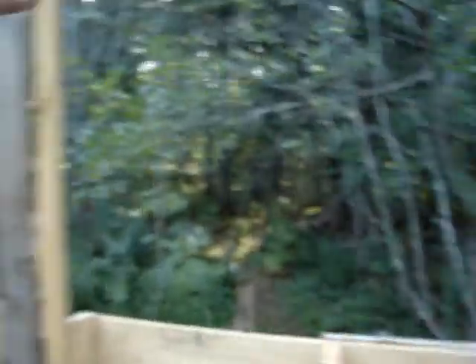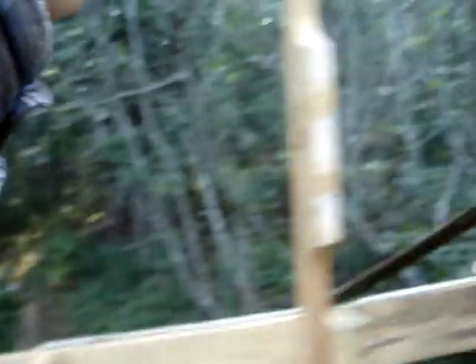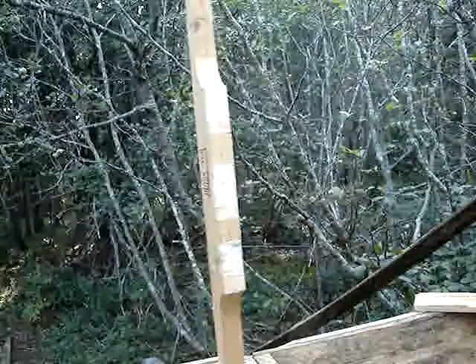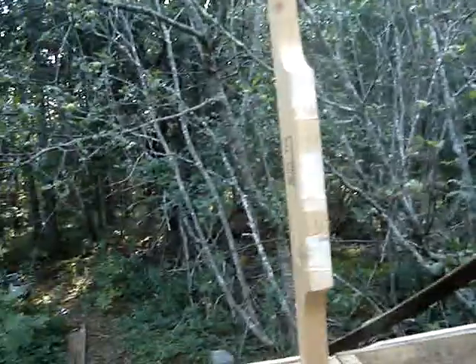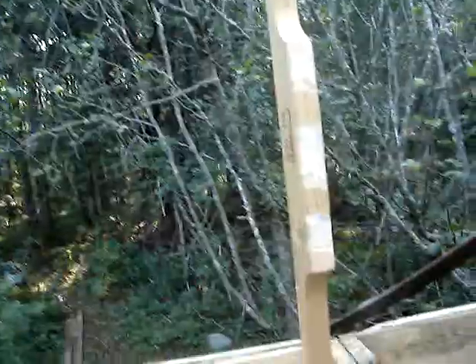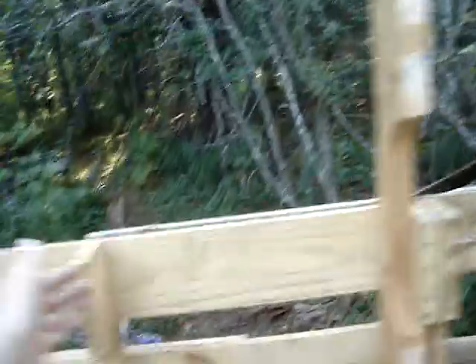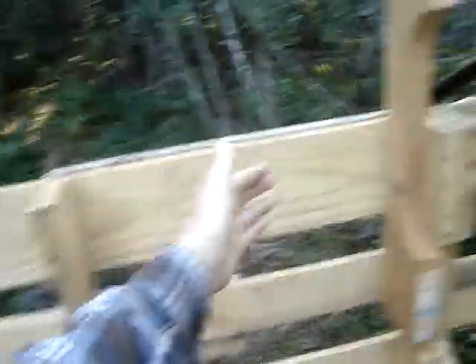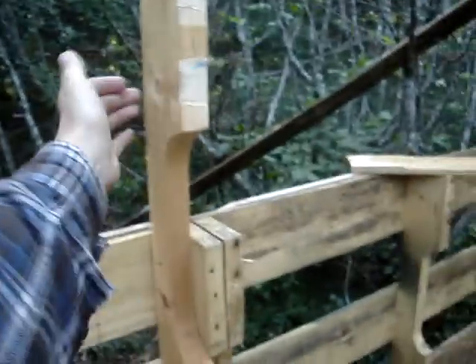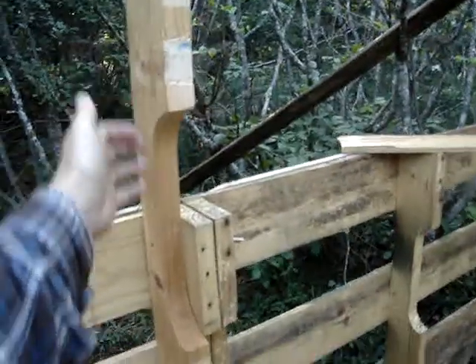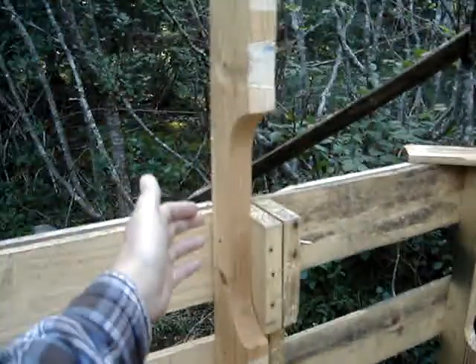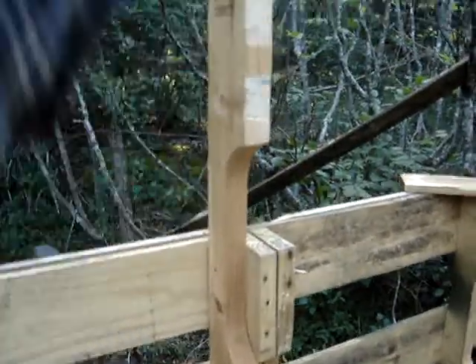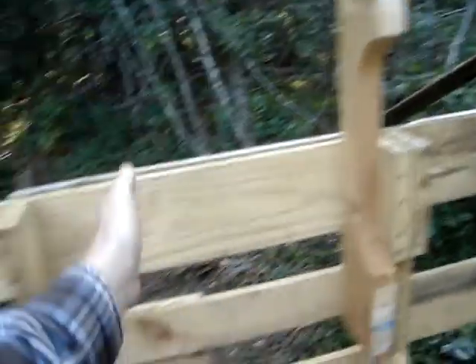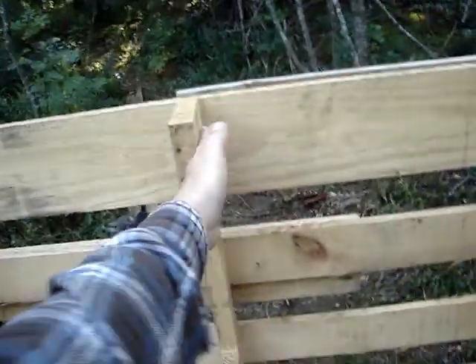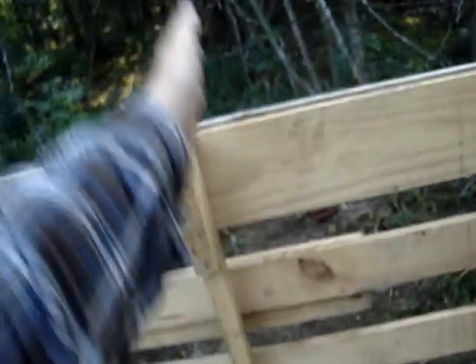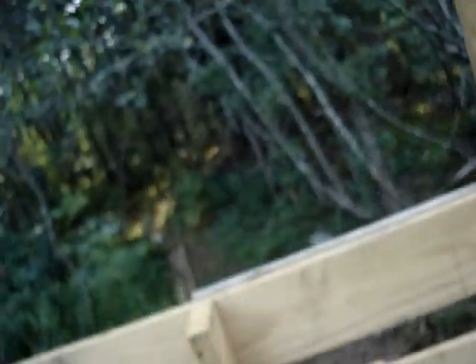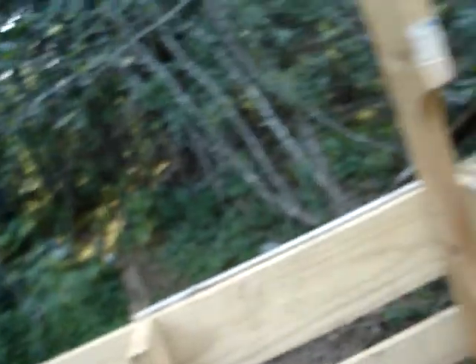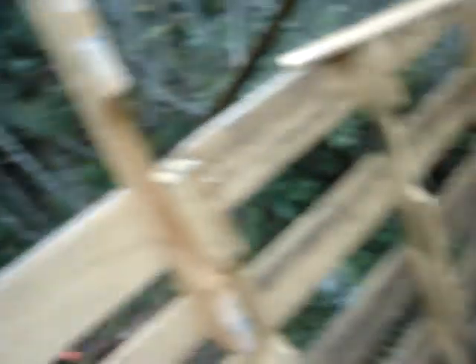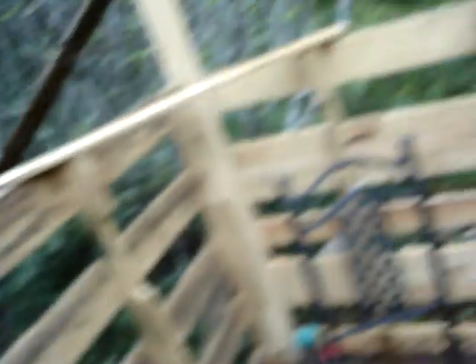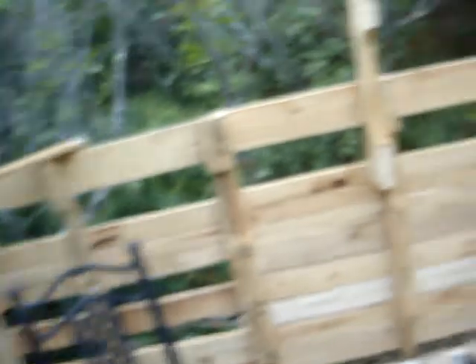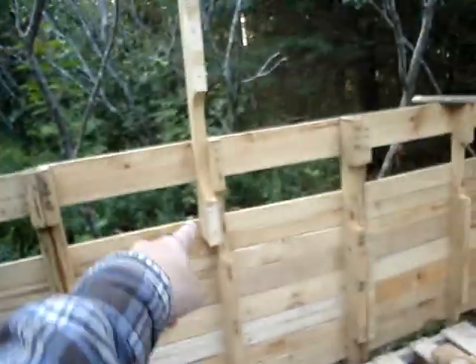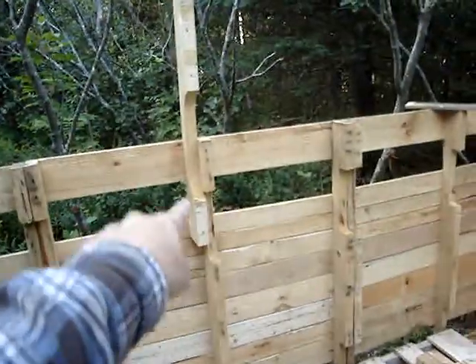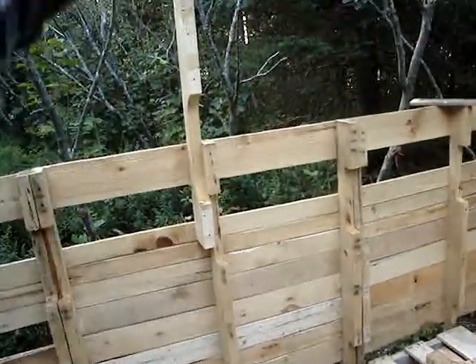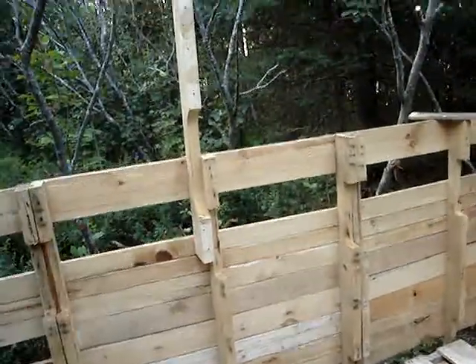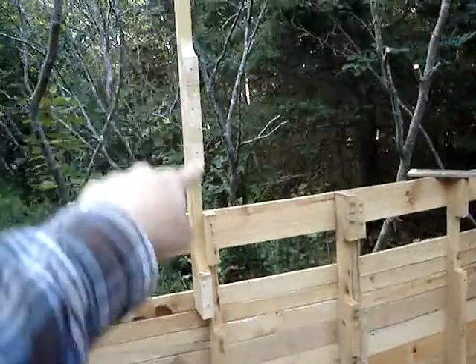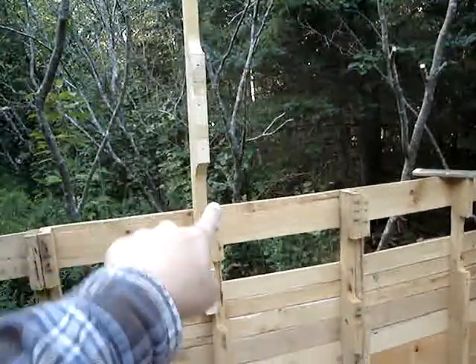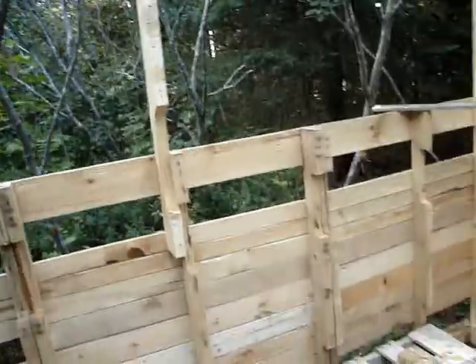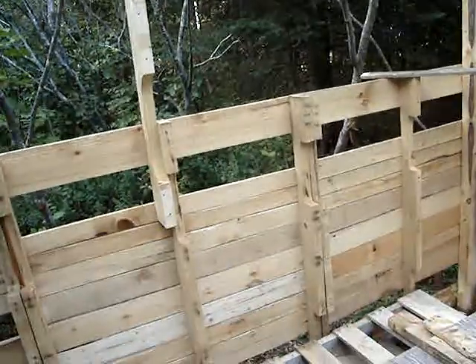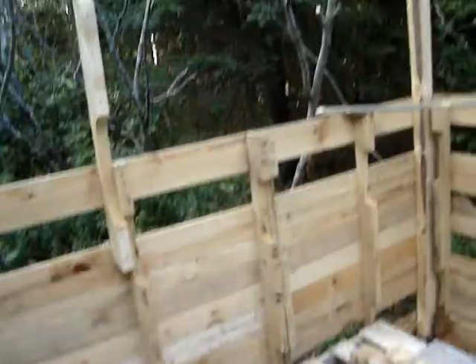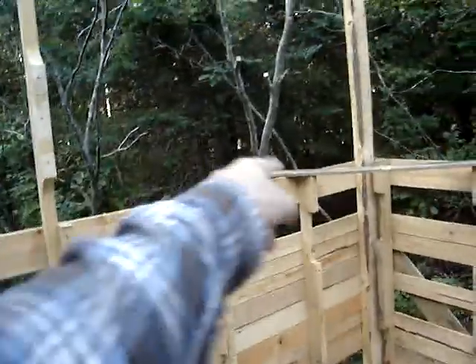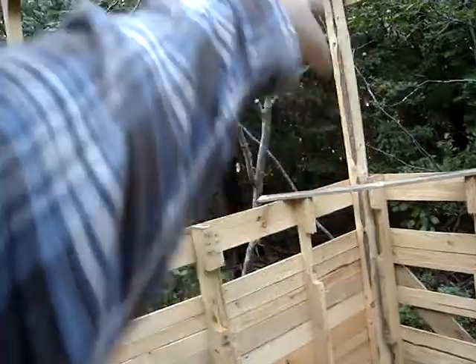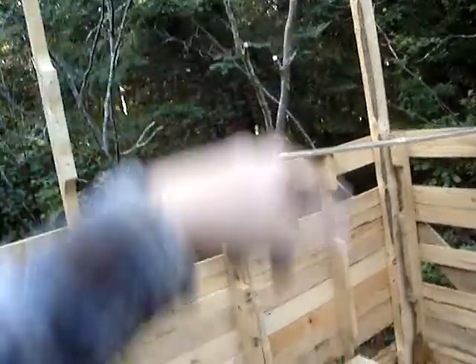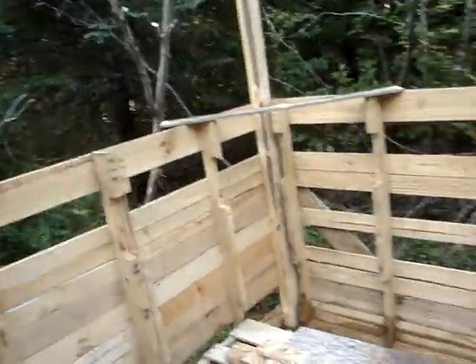In between, we're going to put just like pallets, stringers, just screw them on and go up. I think we might put one more two by four there, and then the rest of these will just get filled in.